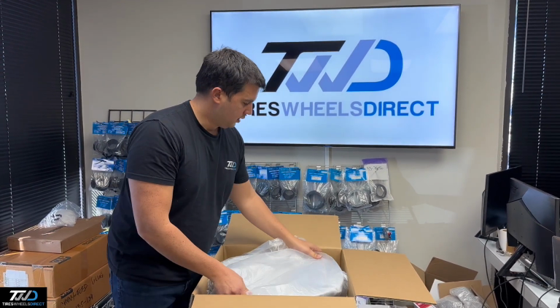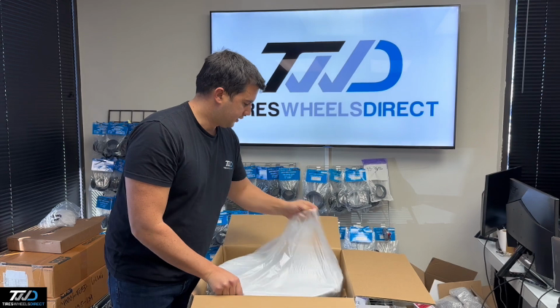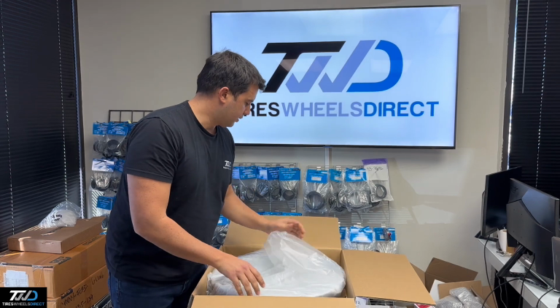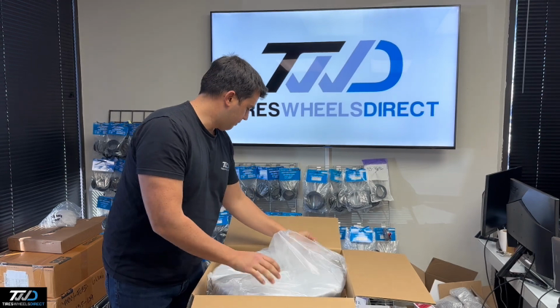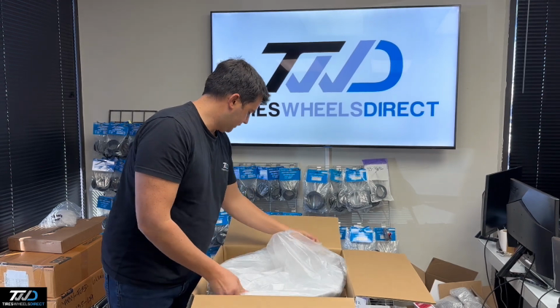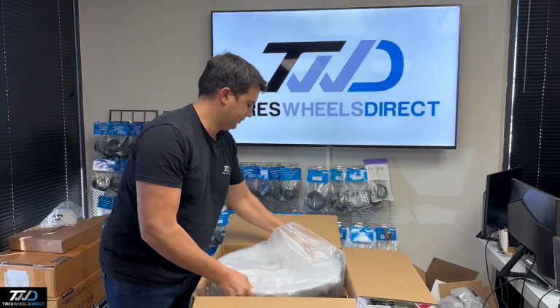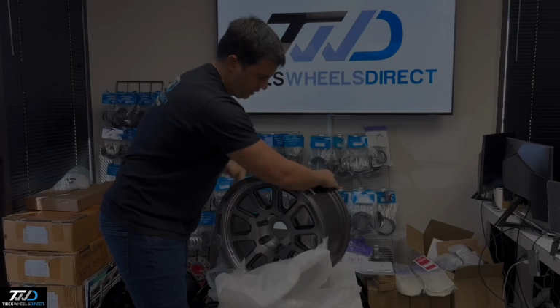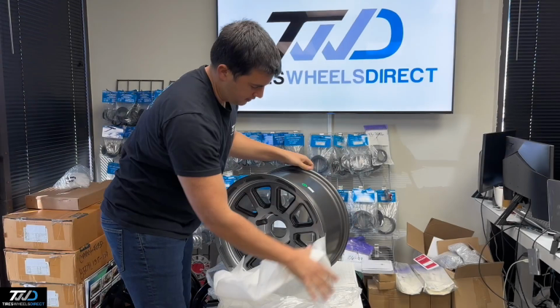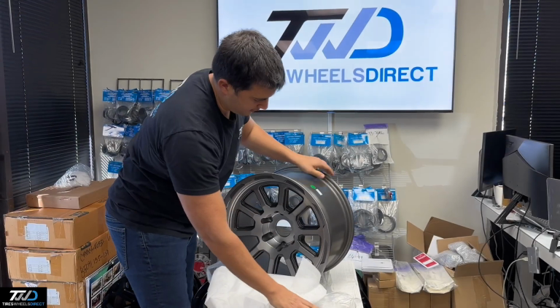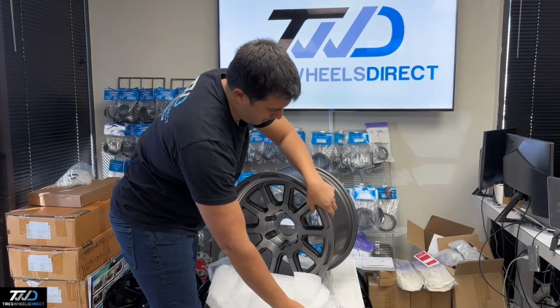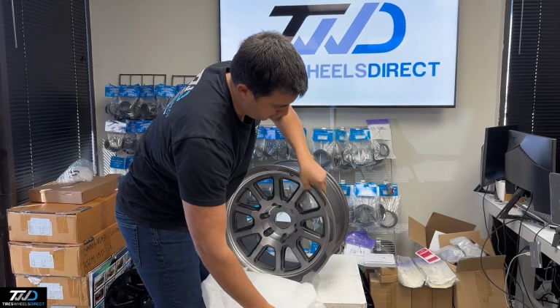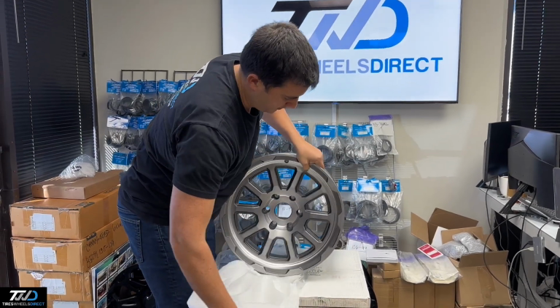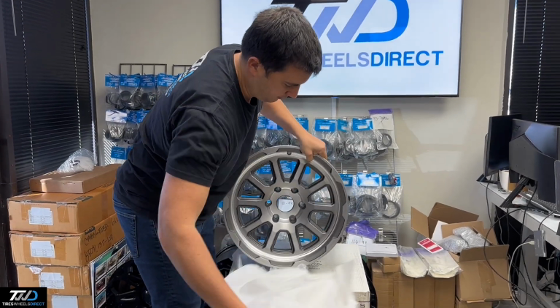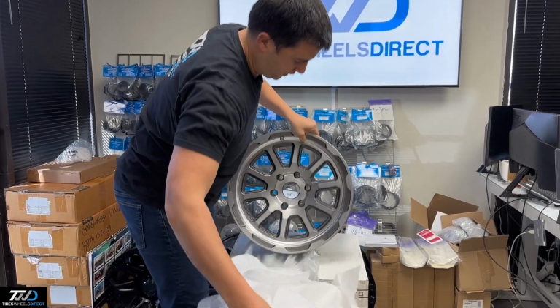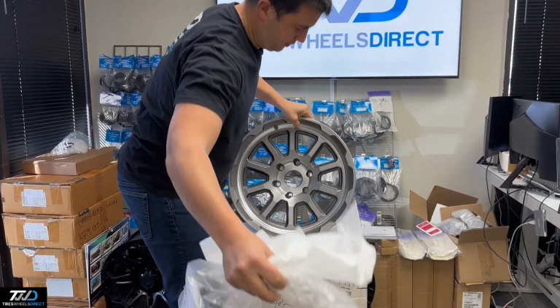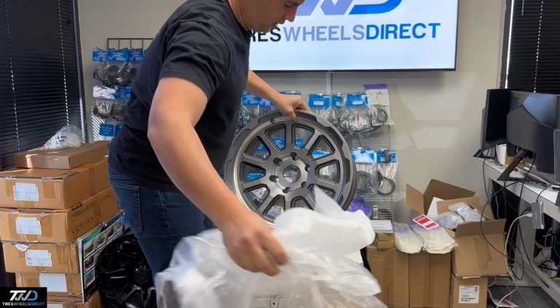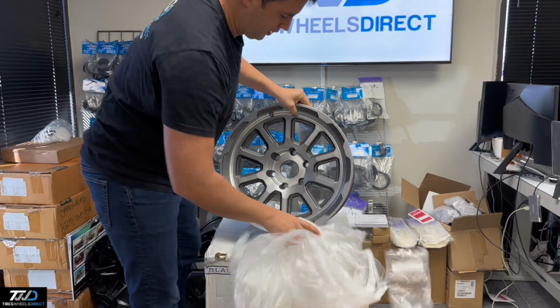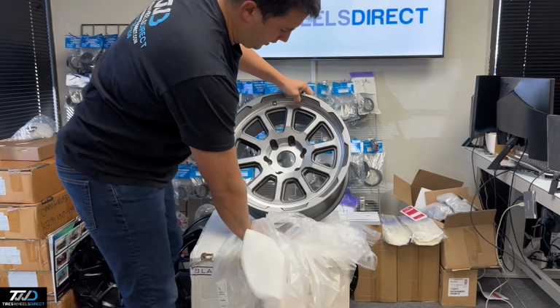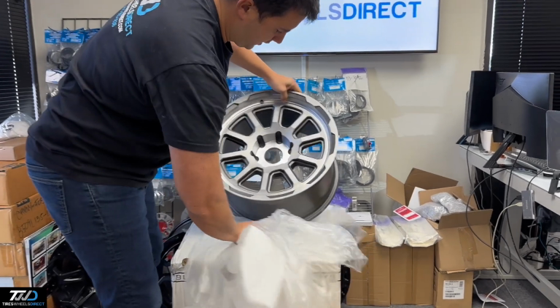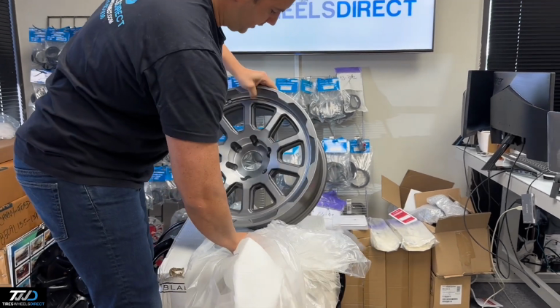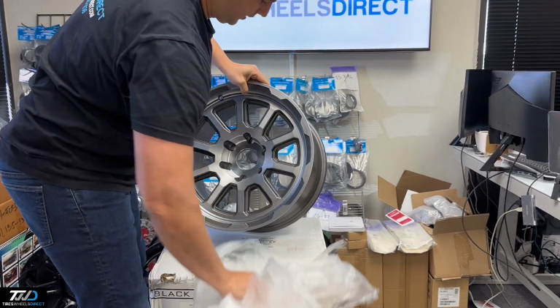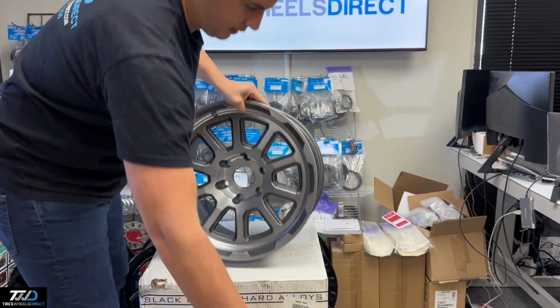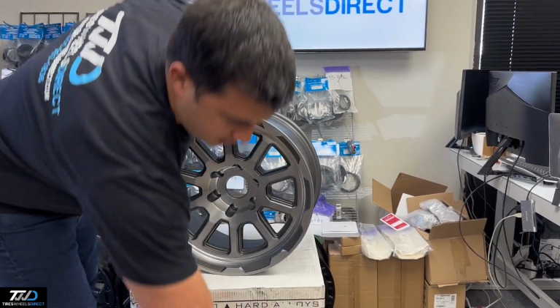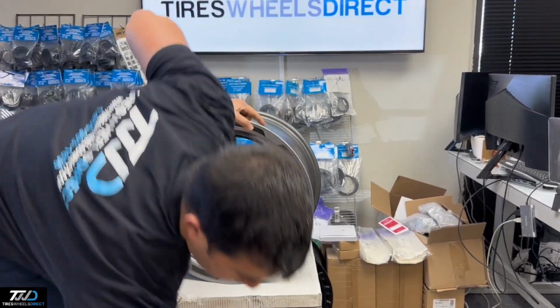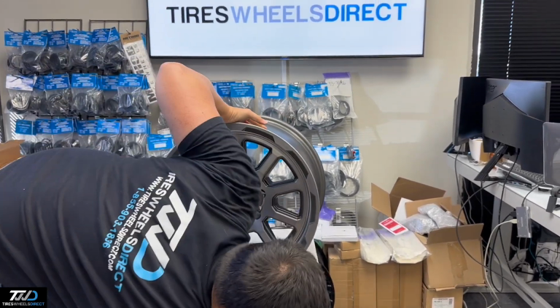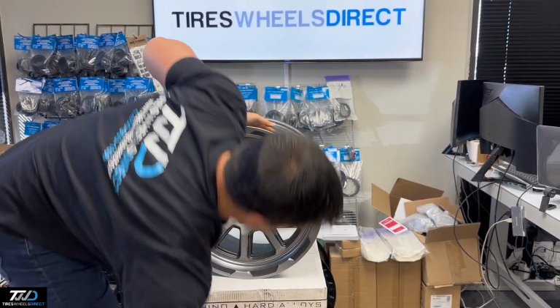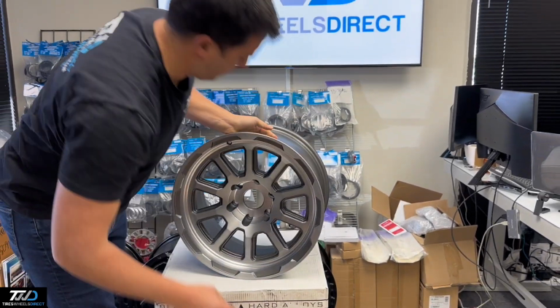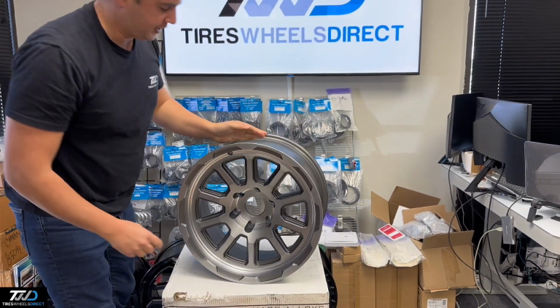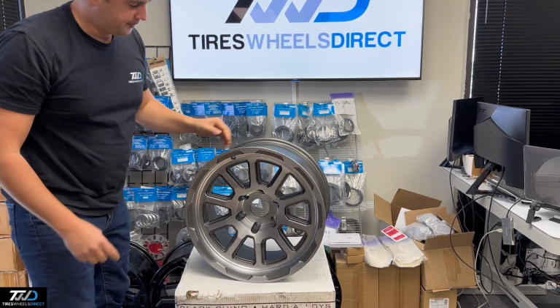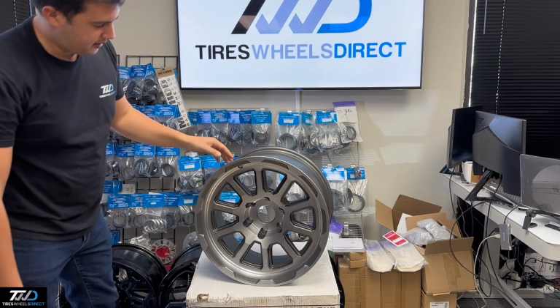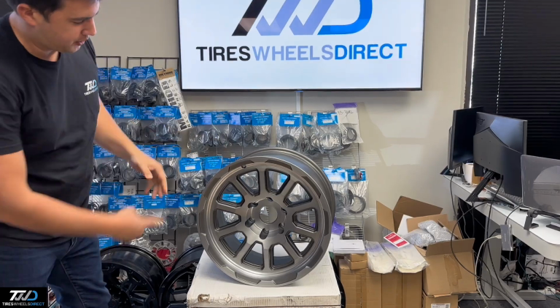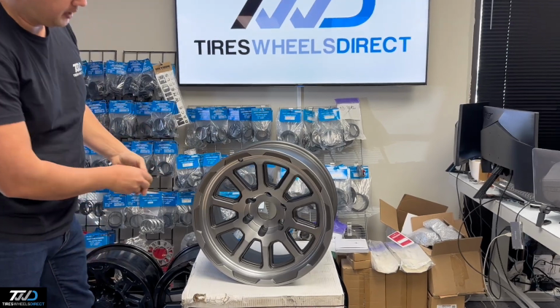I'll take this one out of the box — we have this bad boy in the room. This is the Black Rhino Chase in the Brushed Gun Metal.